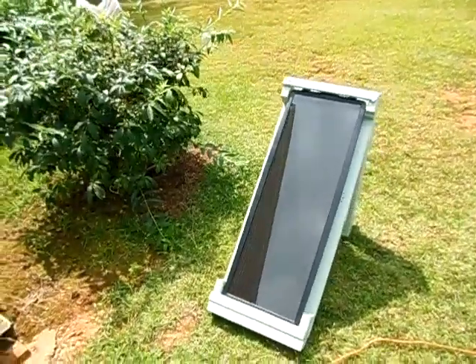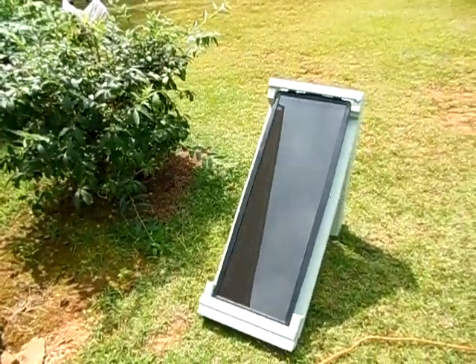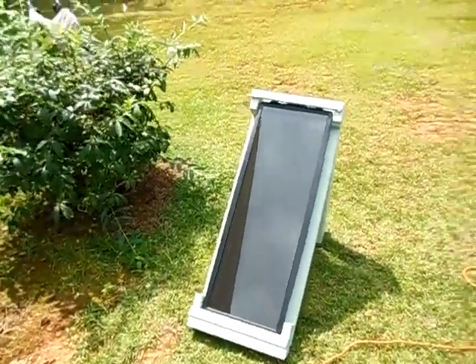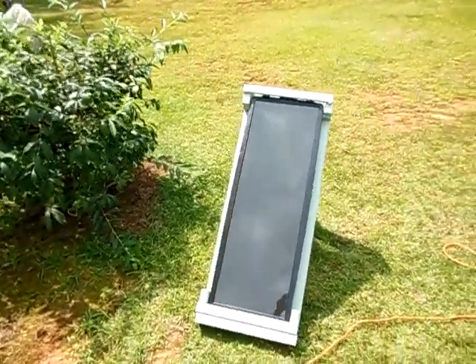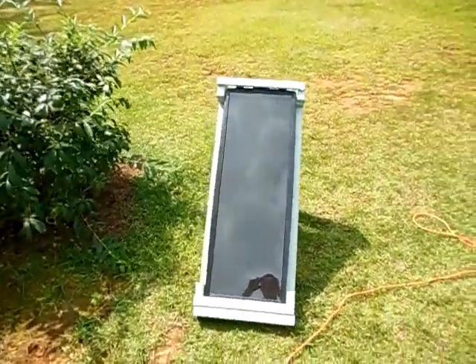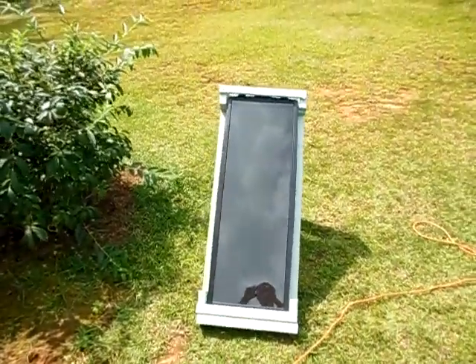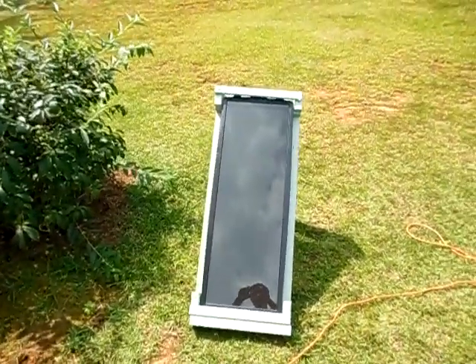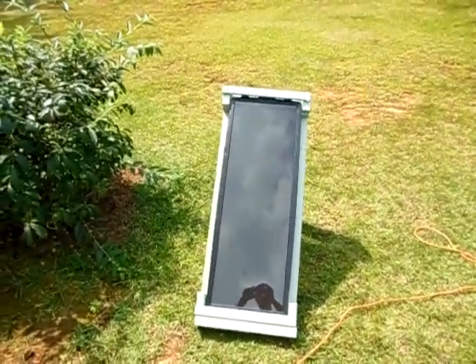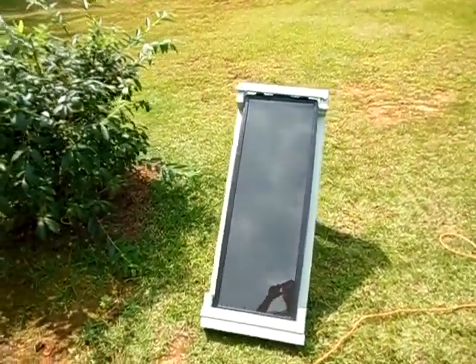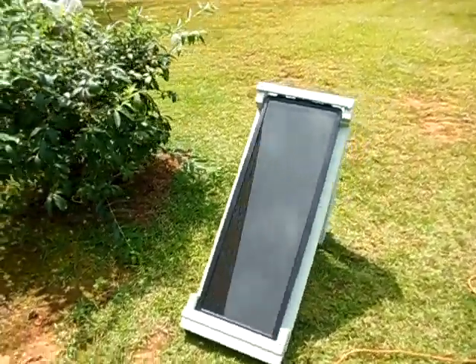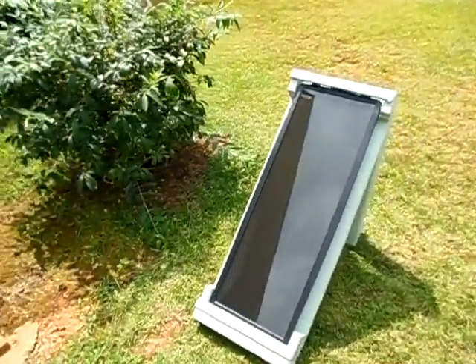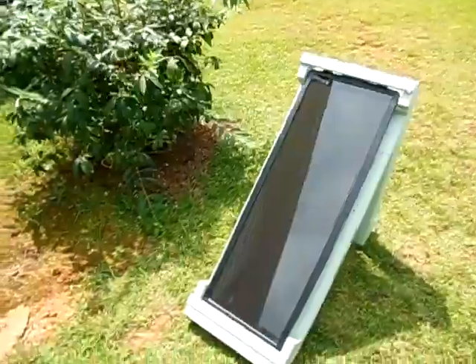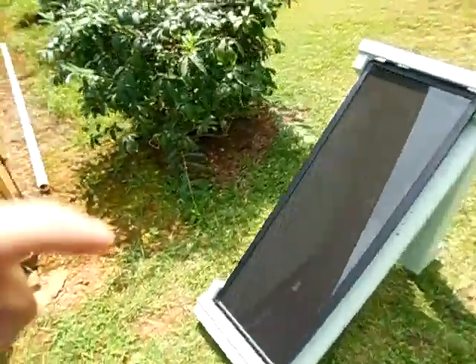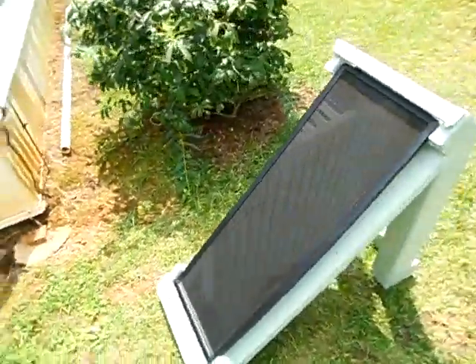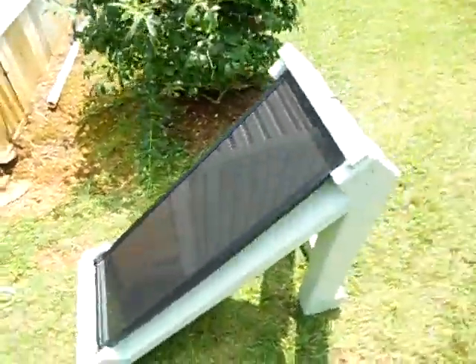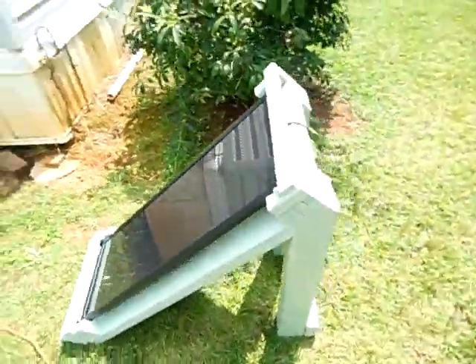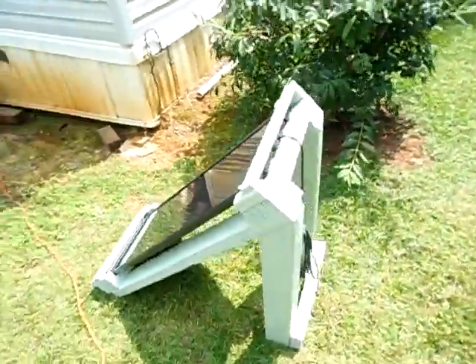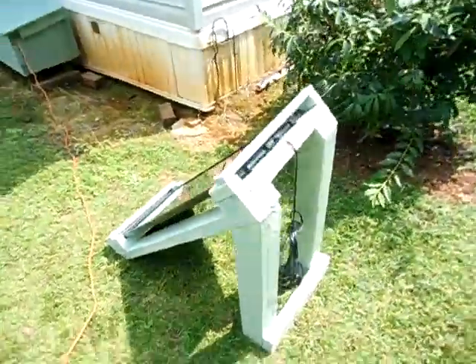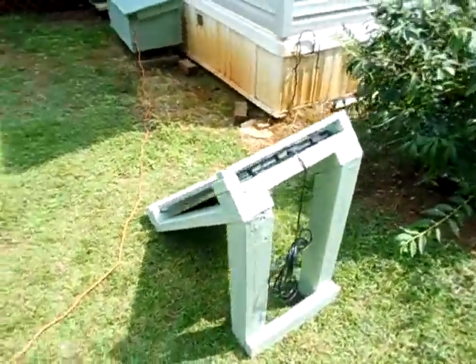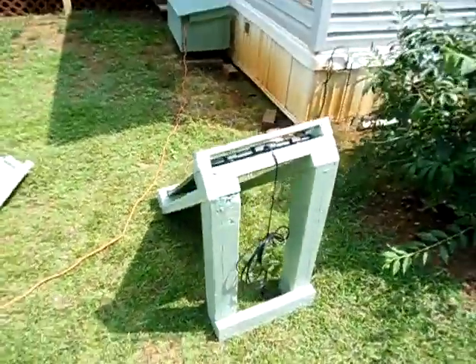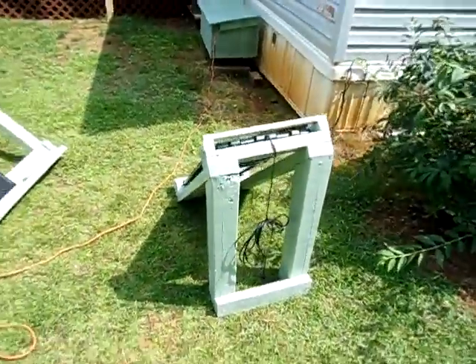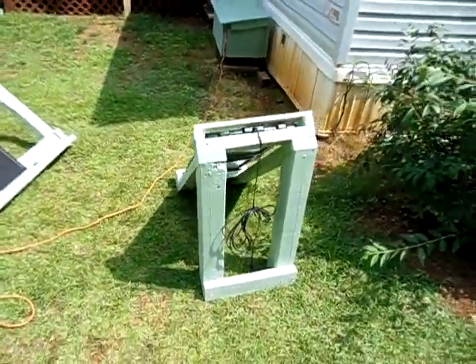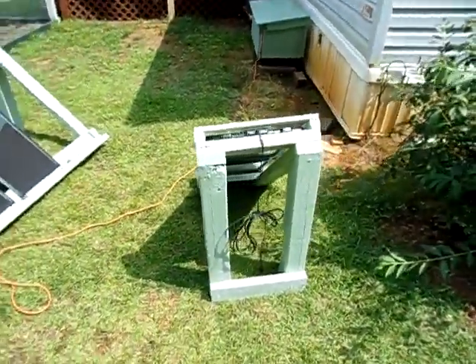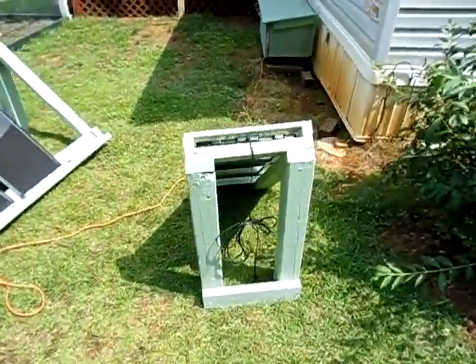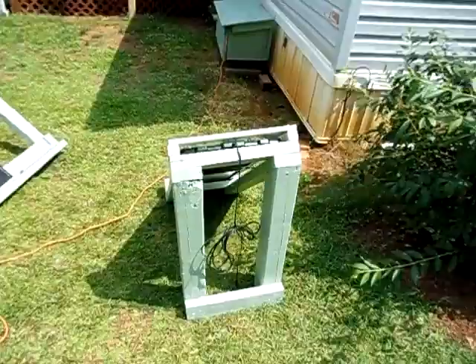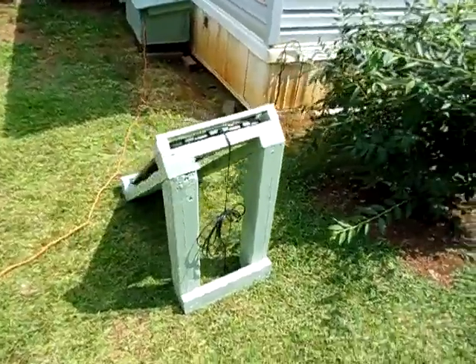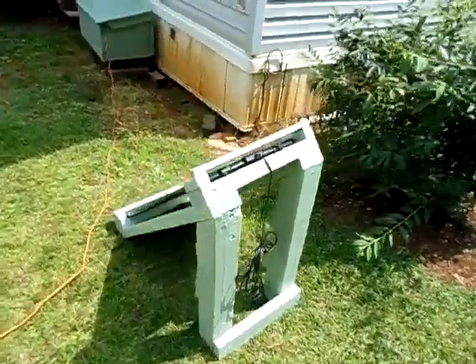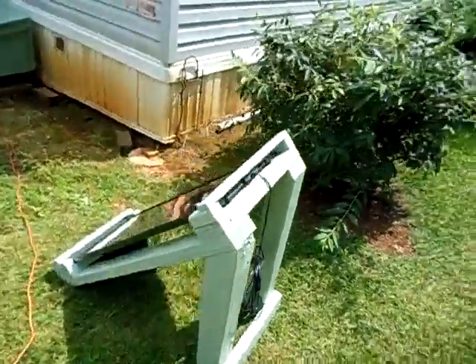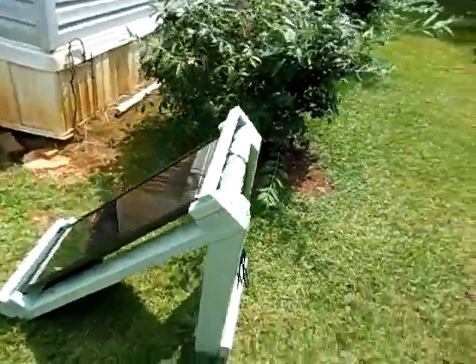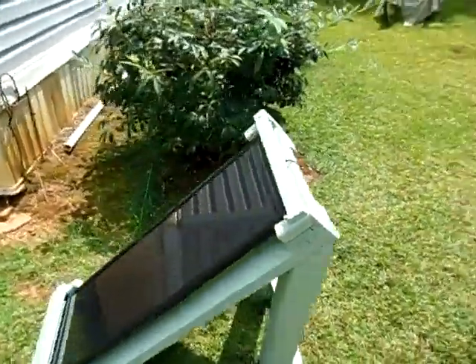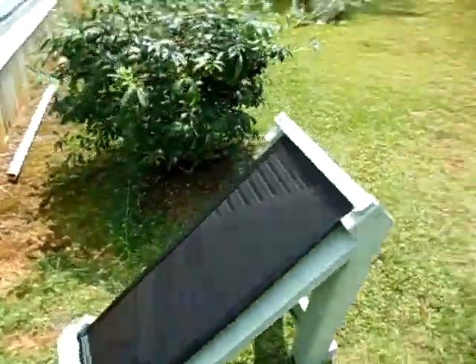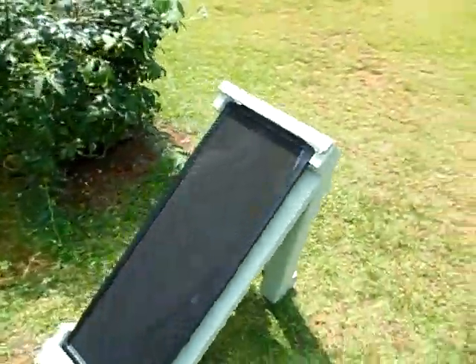Y'all could build a system by using just one solar panel like I got here, a cheap charge controller, and a small battery. This is just if you guys had one panel starting out.